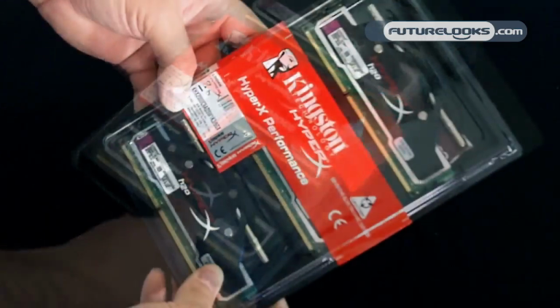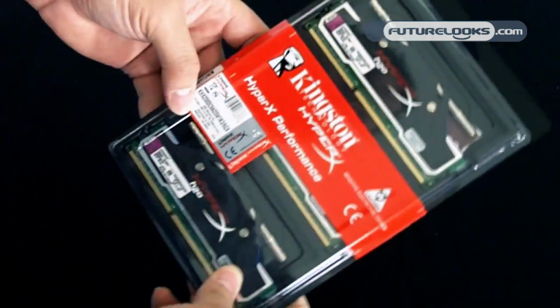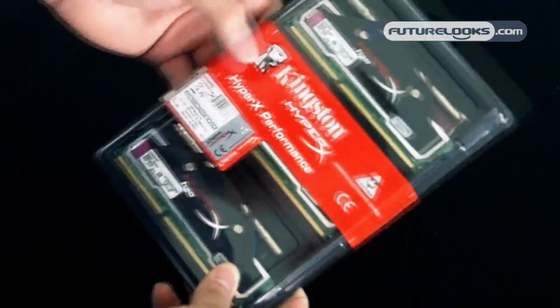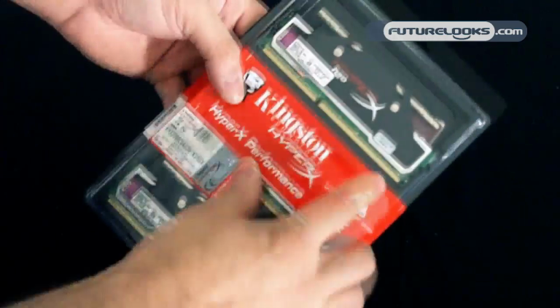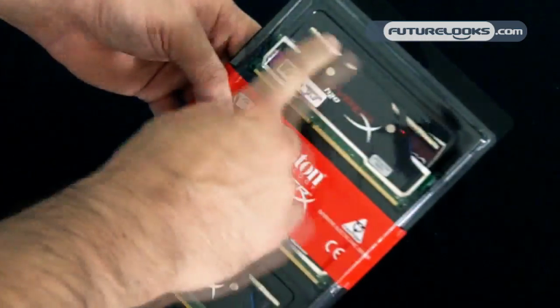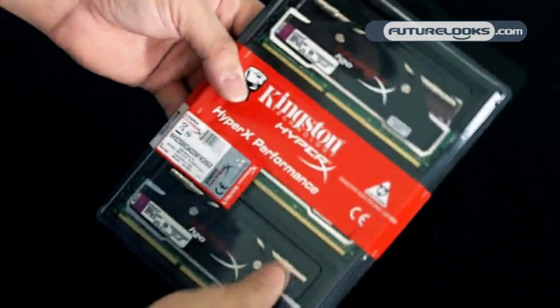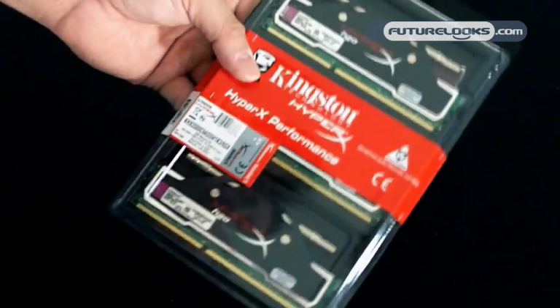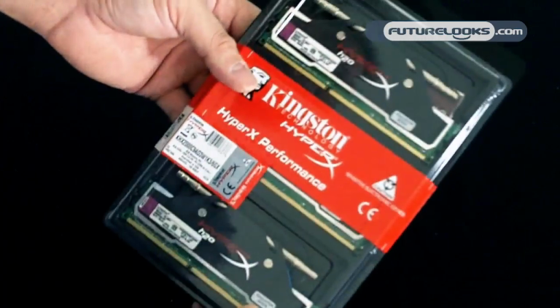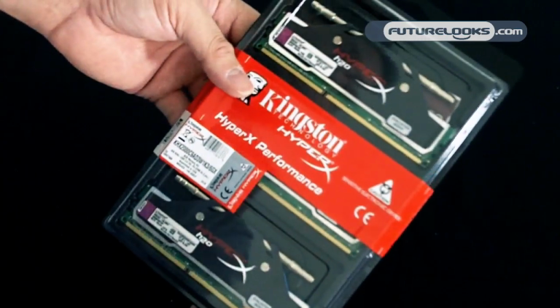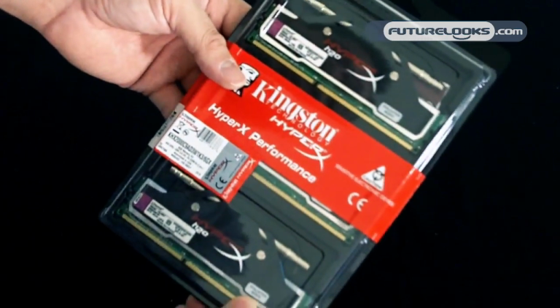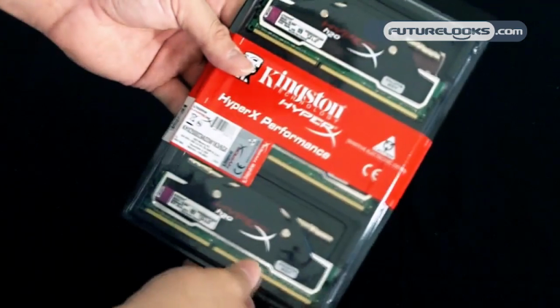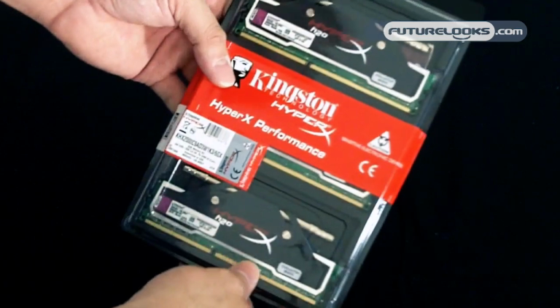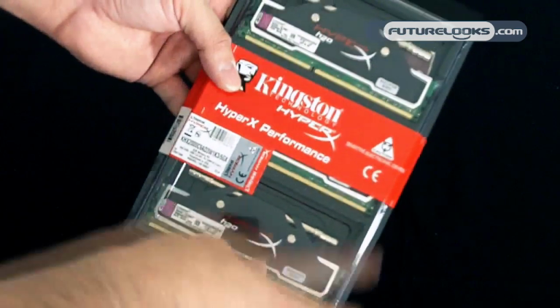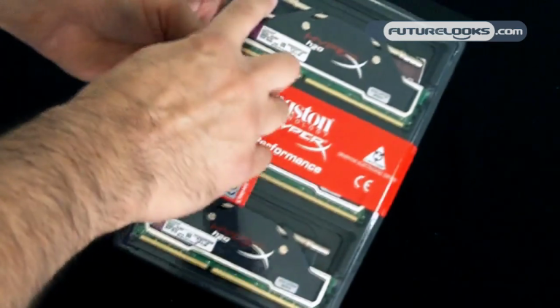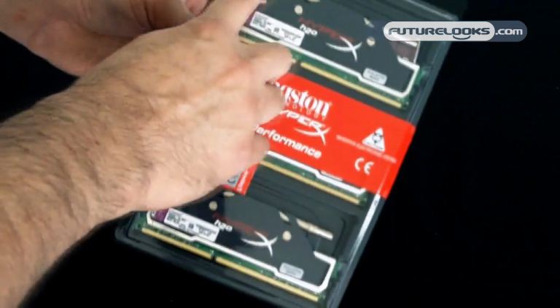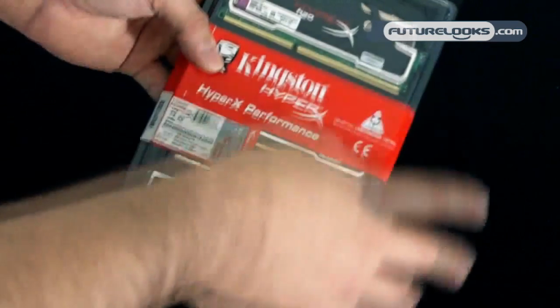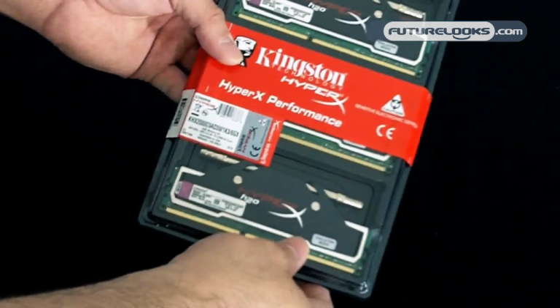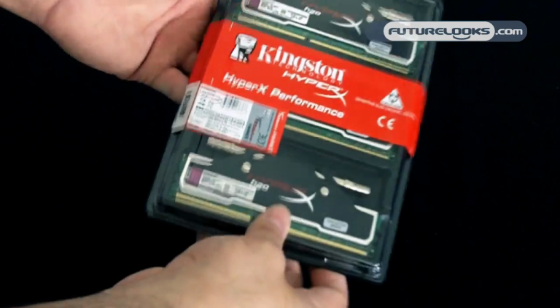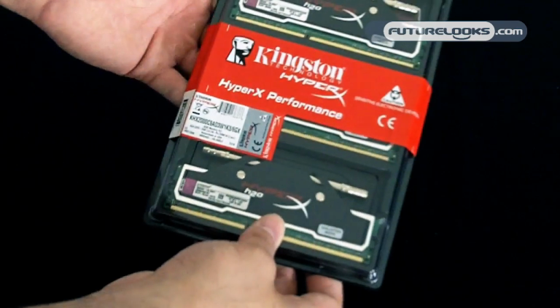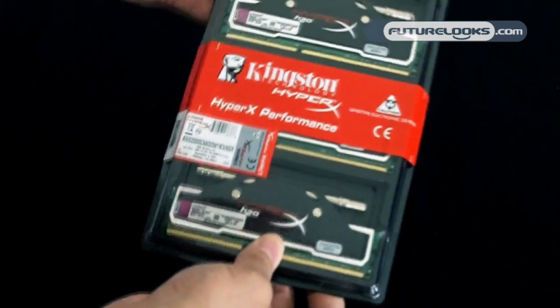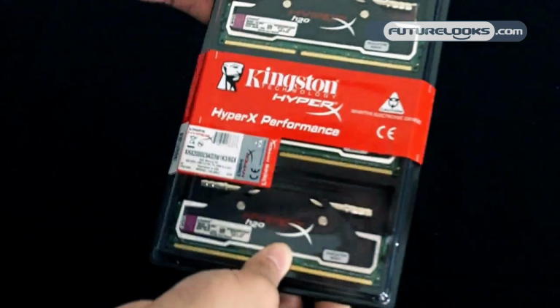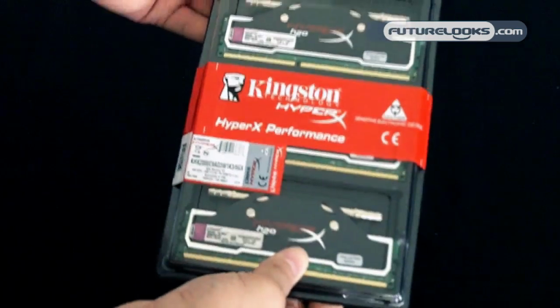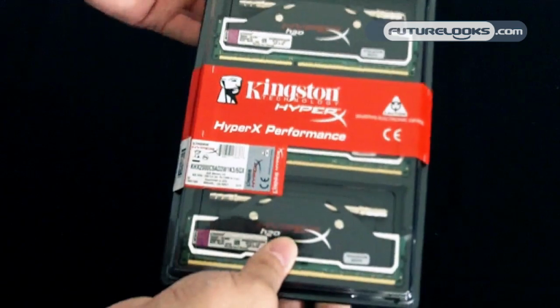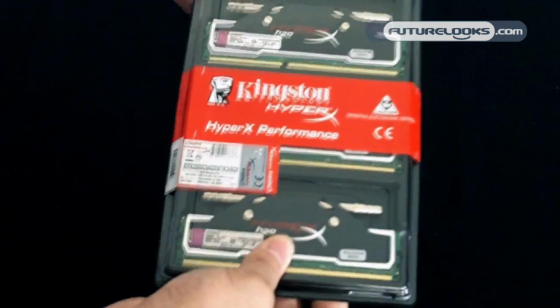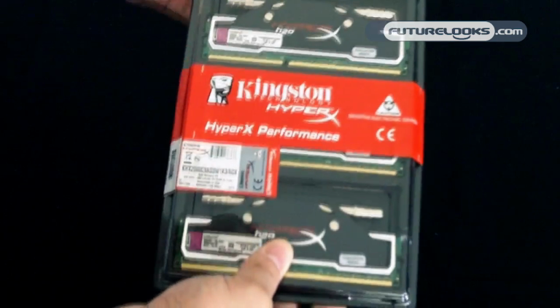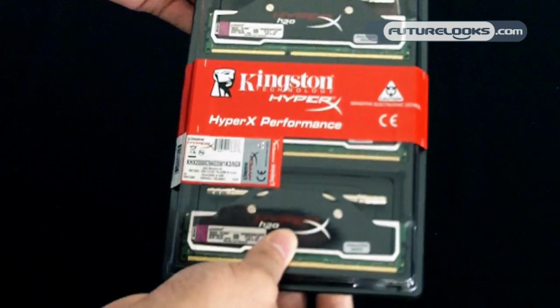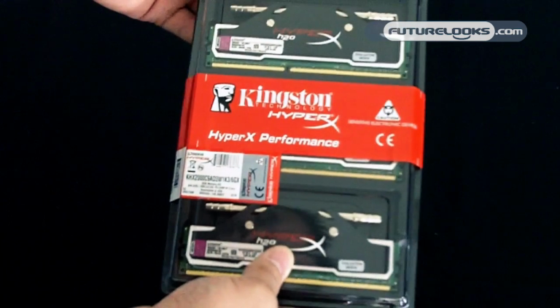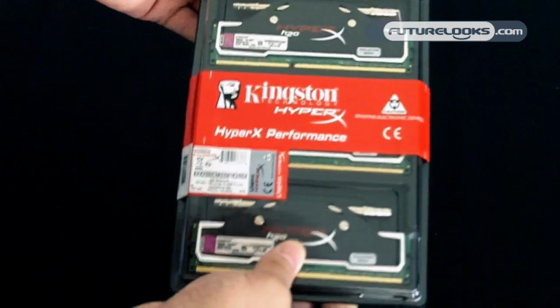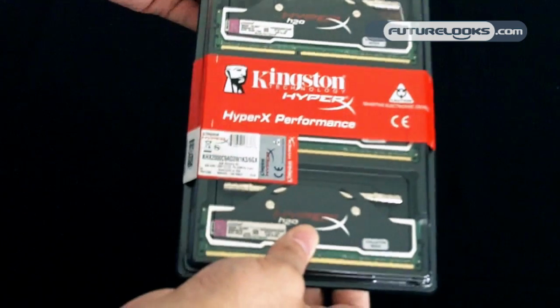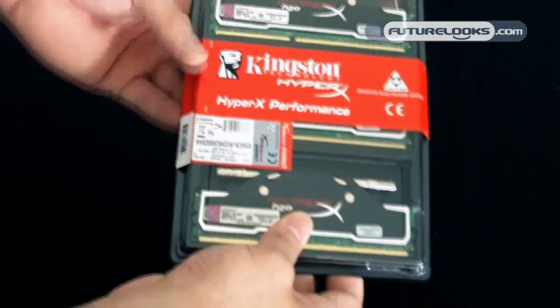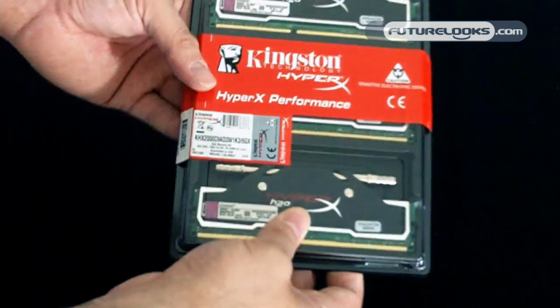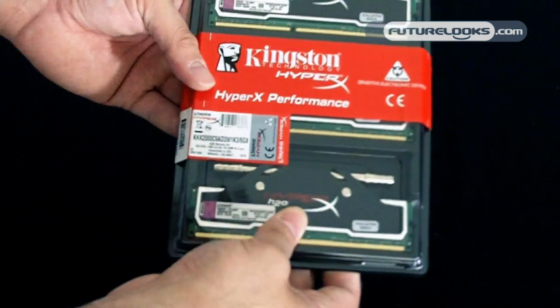The H2O module's main feature is water cooling or liquid cooling. They've provided the barbs here so you can actually water cool or liquid cool these to look real nice inside your system if you're already doing some water cooling.